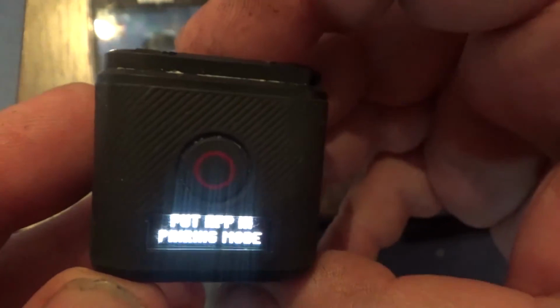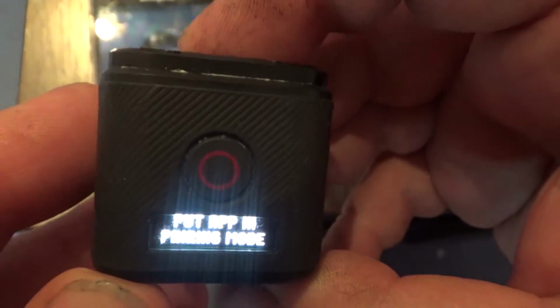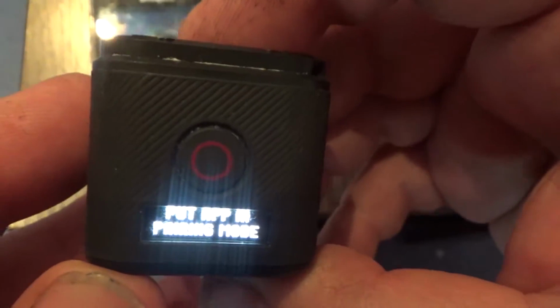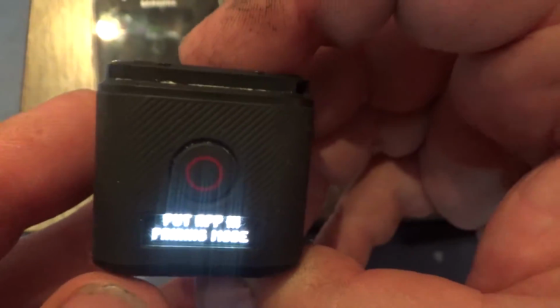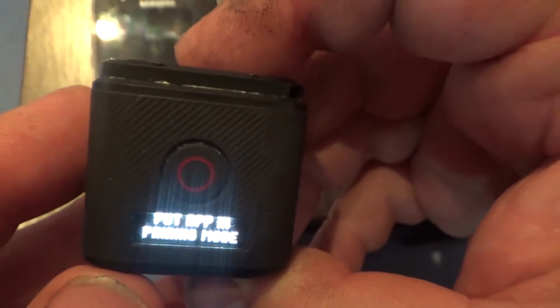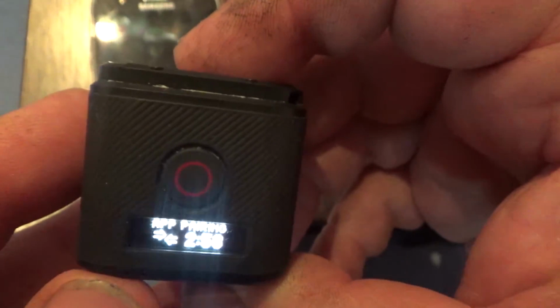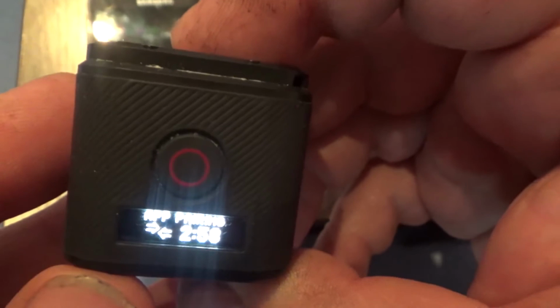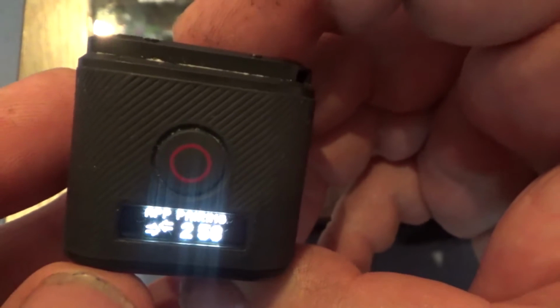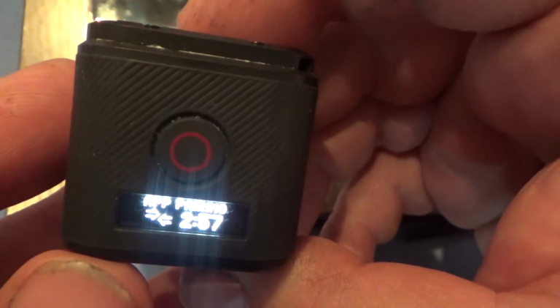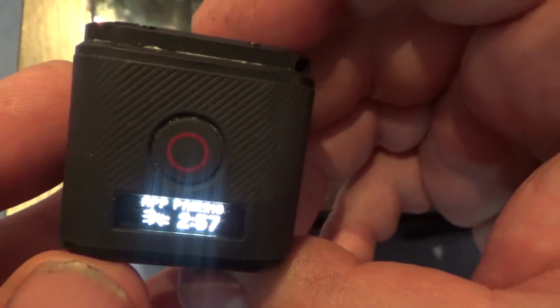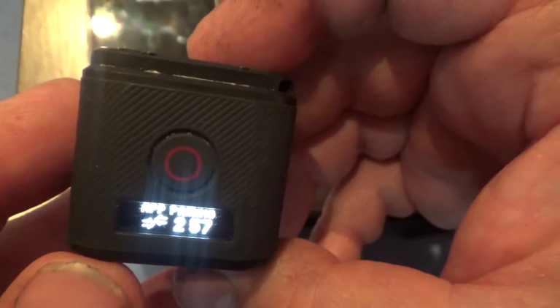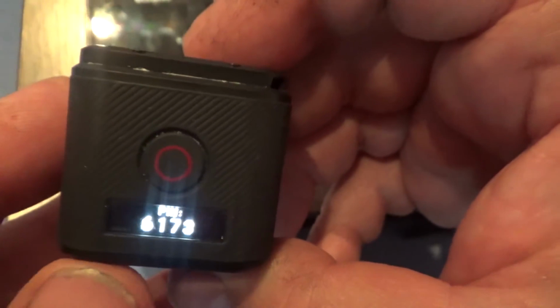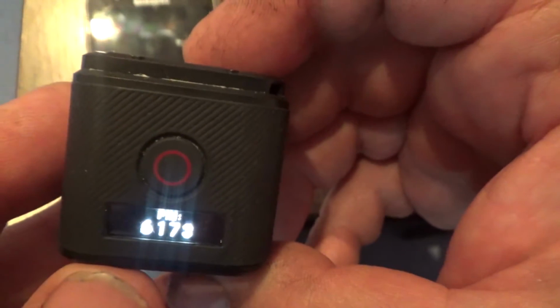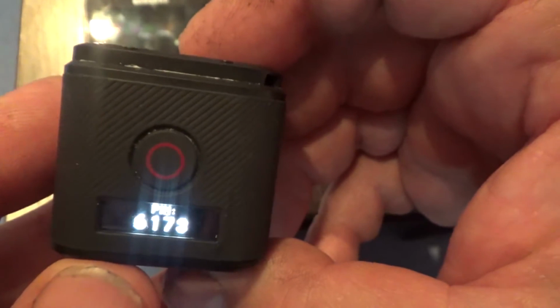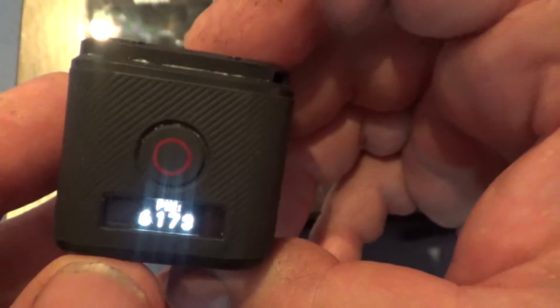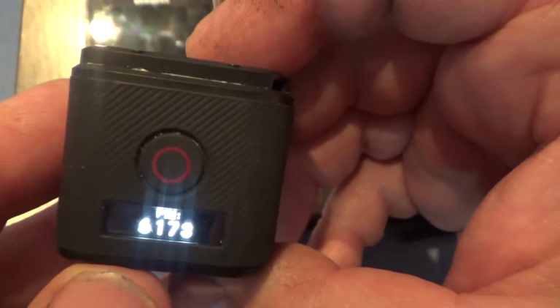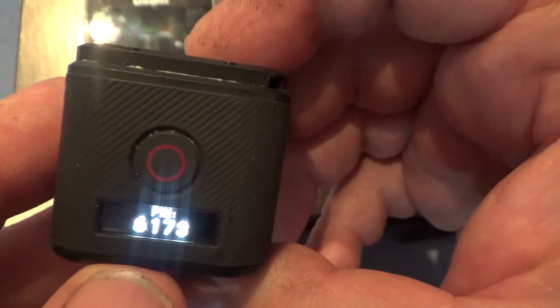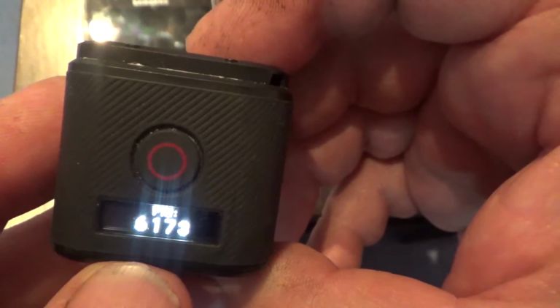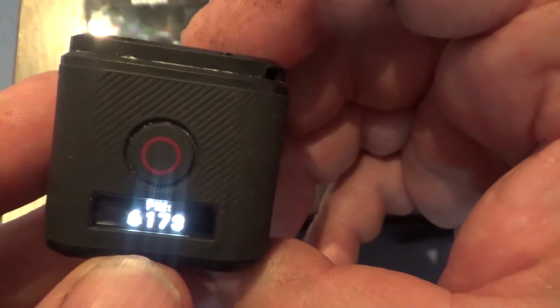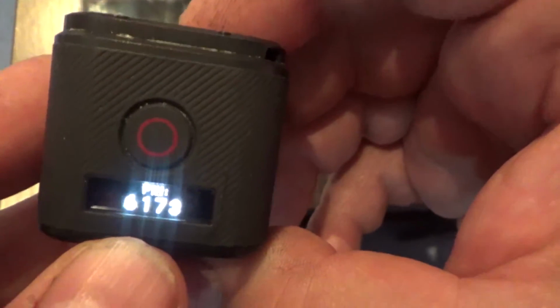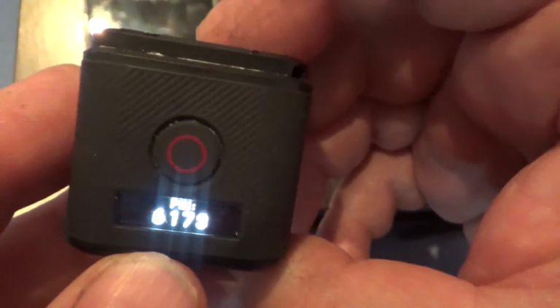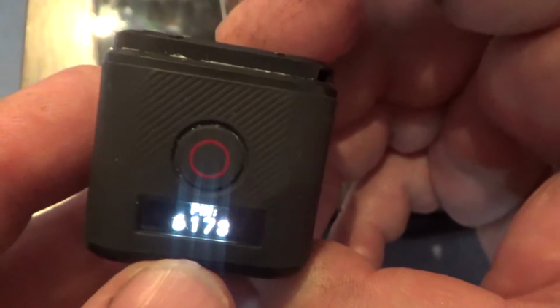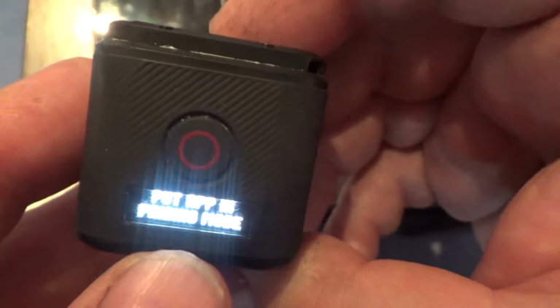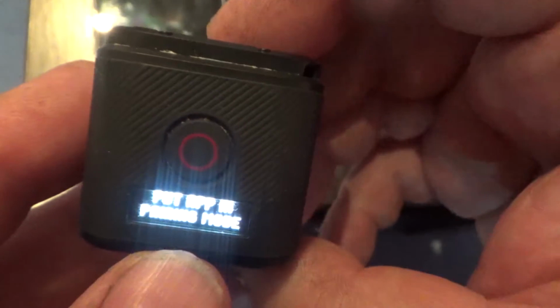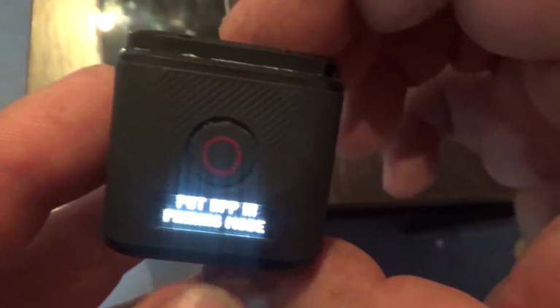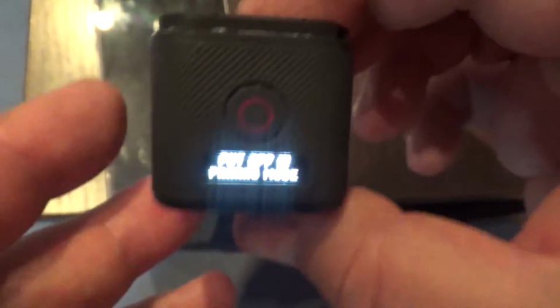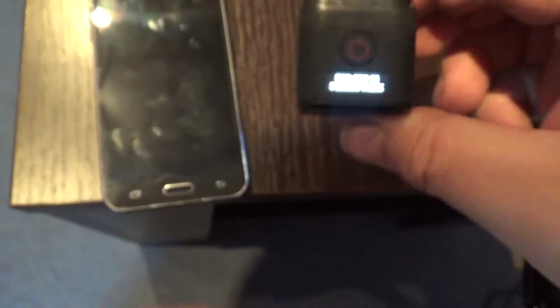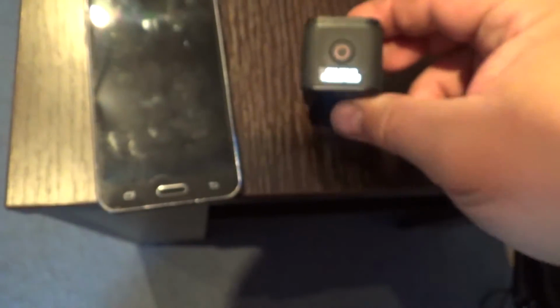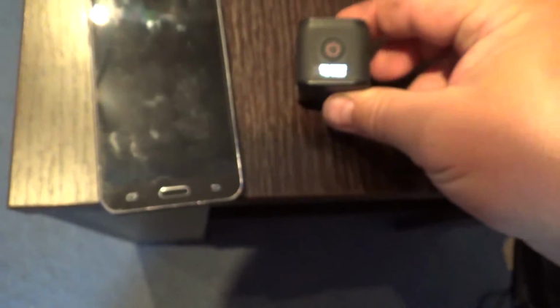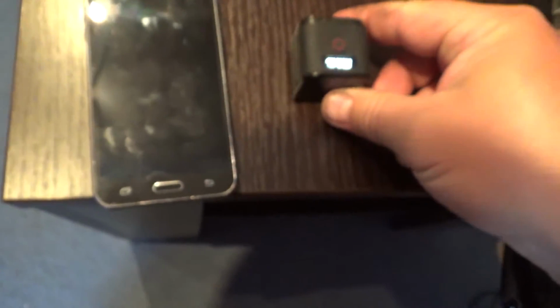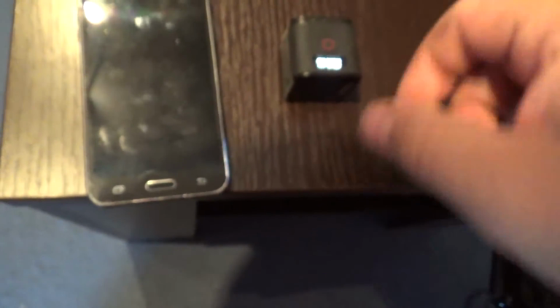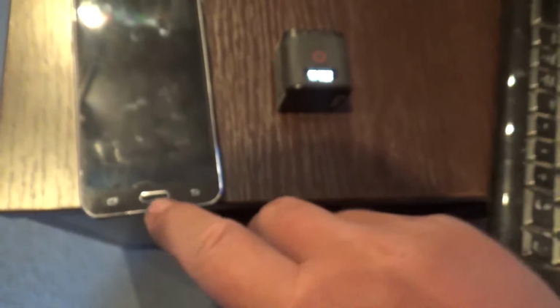Click it. You will see that your camera has entered pairing mode and is giving you a PIN number. Now leave your camera.